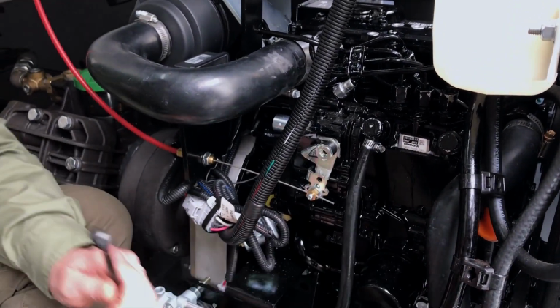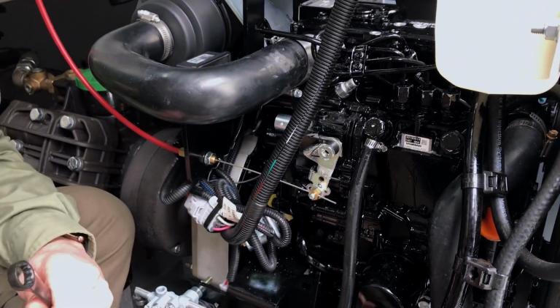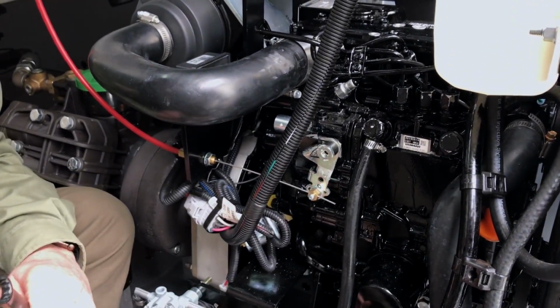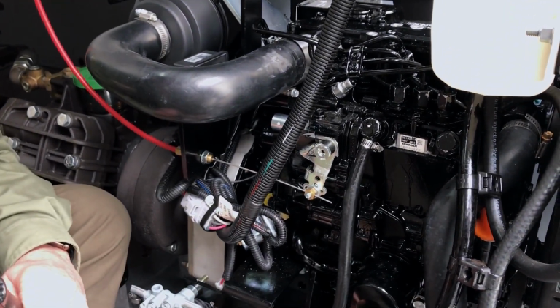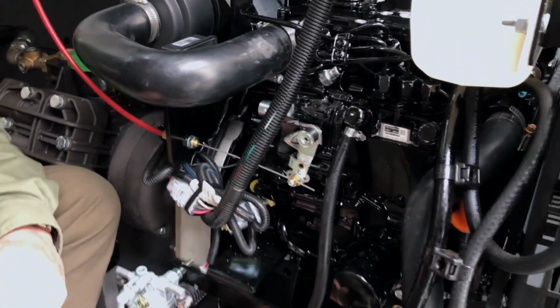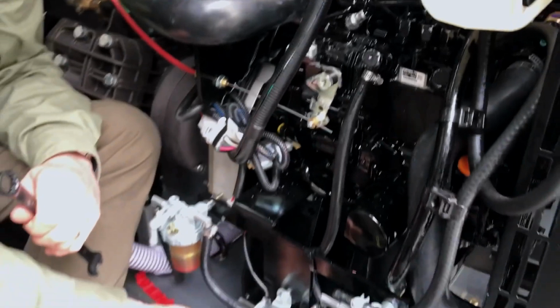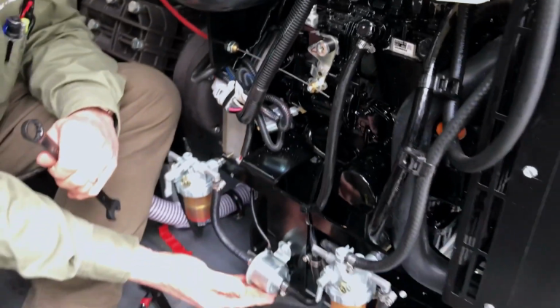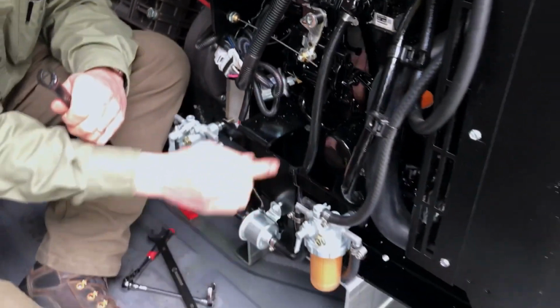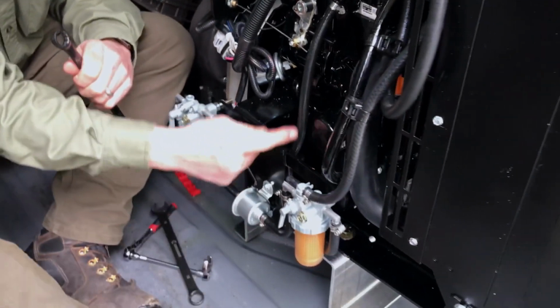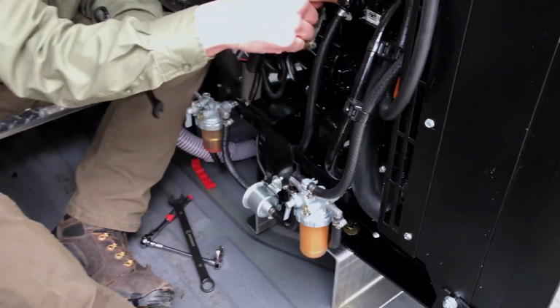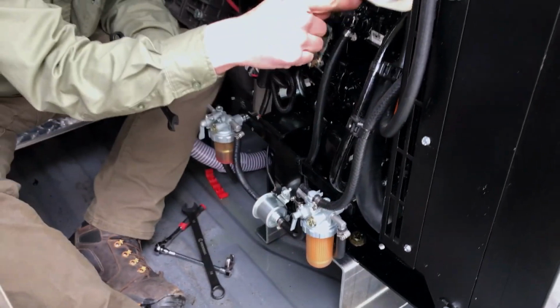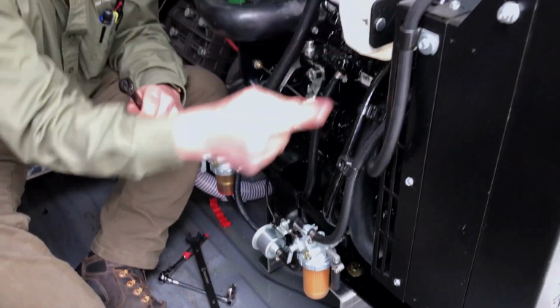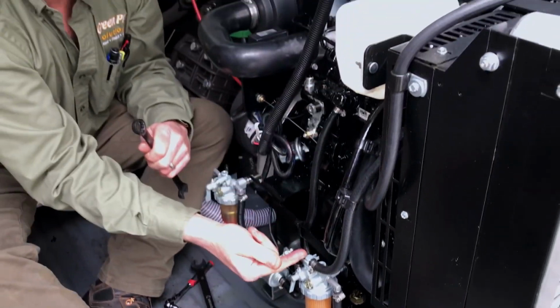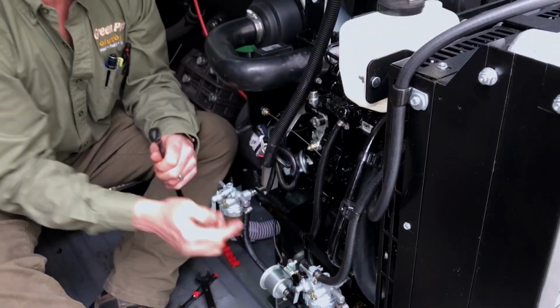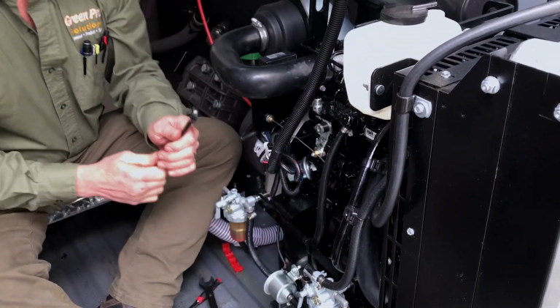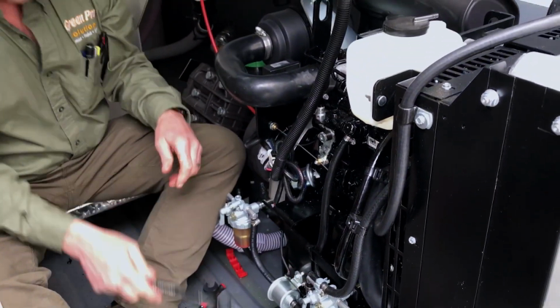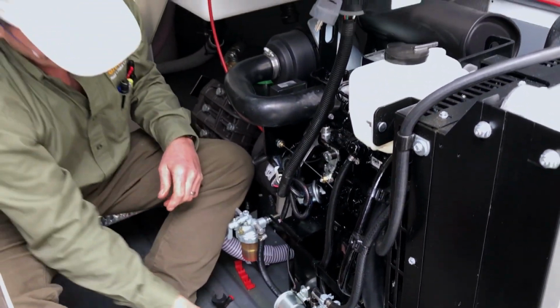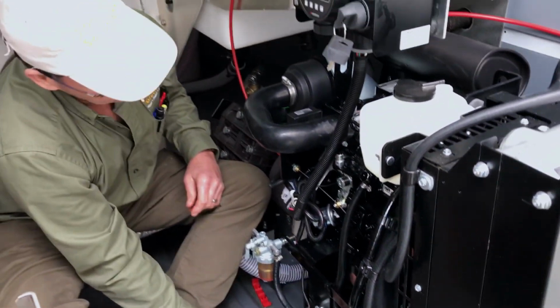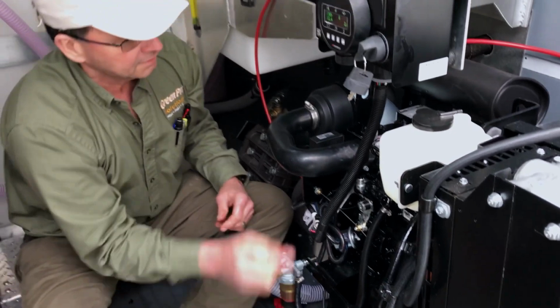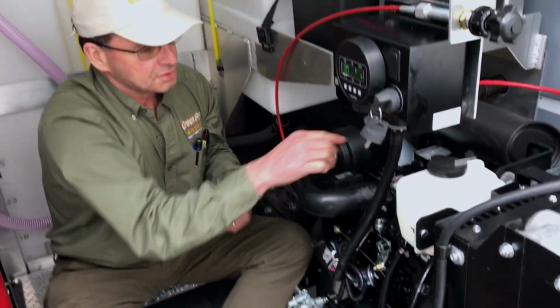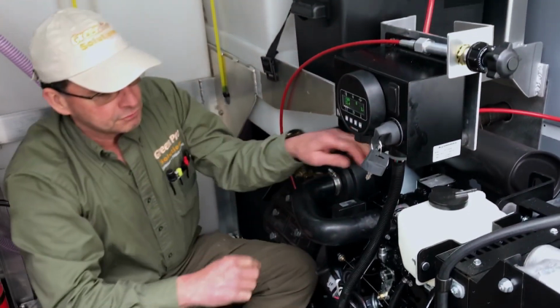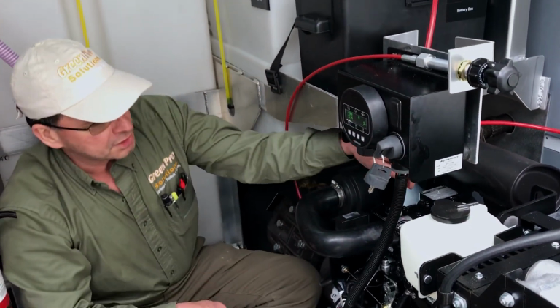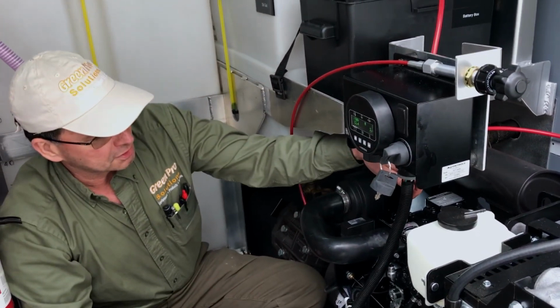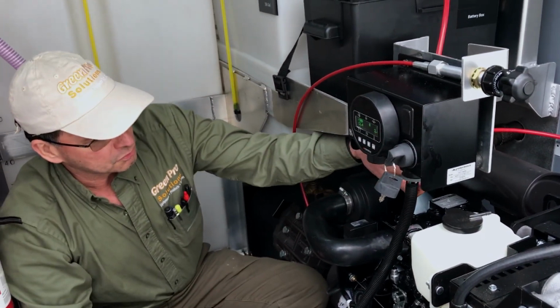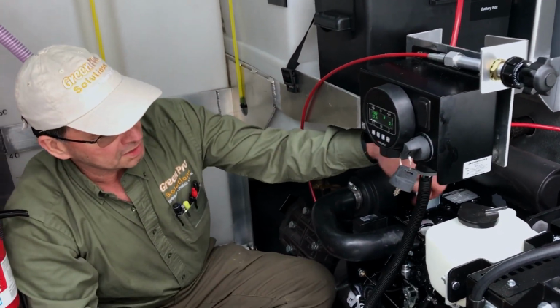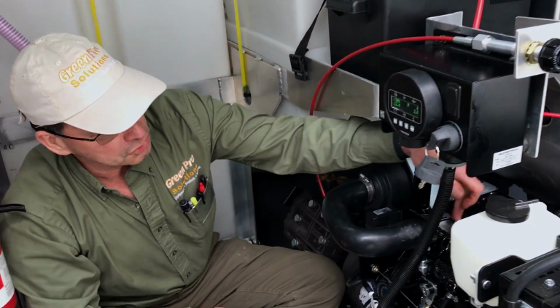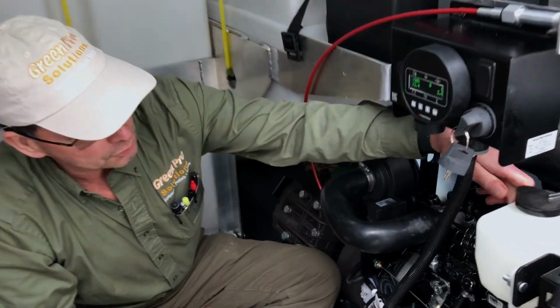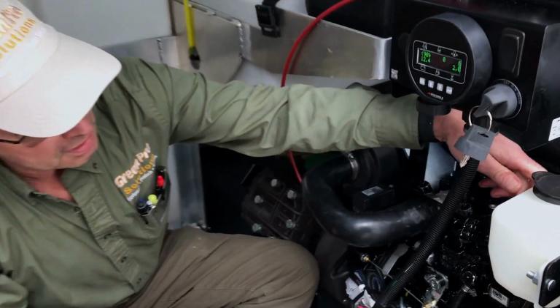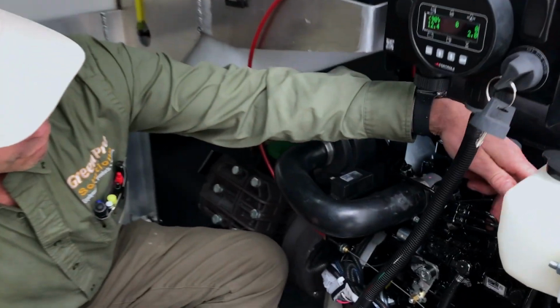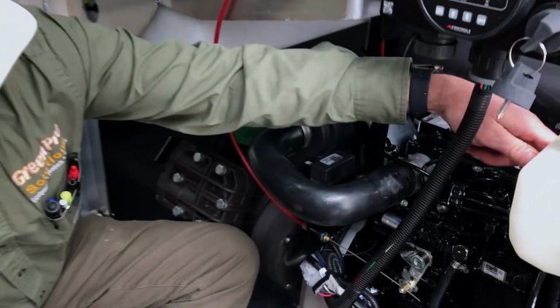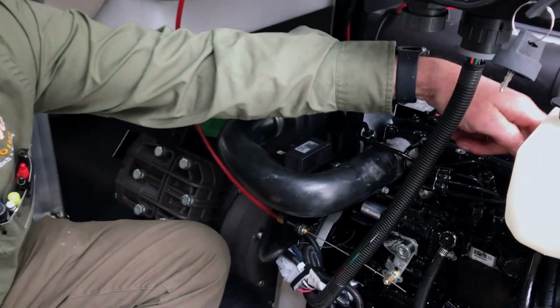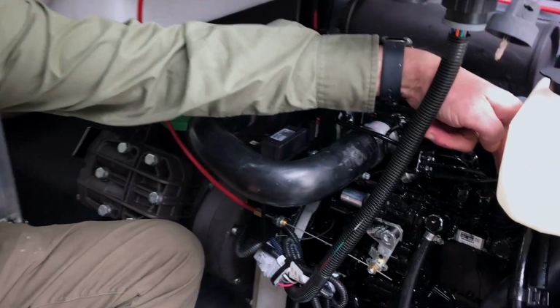You can hear the pump — it's still pumping. The fuel is getting up to this point now. The next thing you want to do is look at the fuel injectors on here — there's one, two, three, four, five, six.